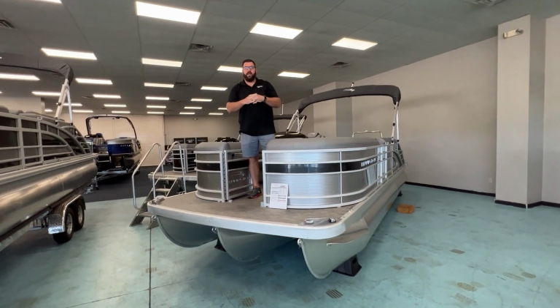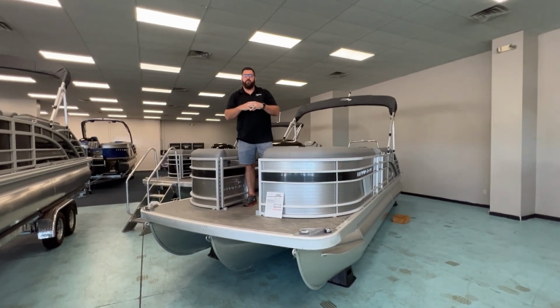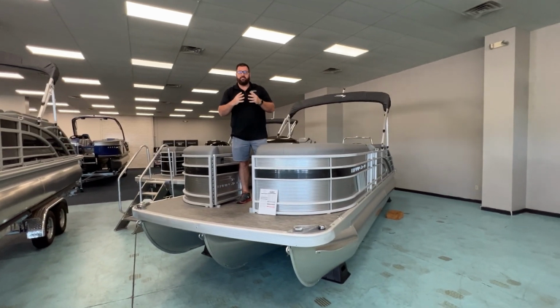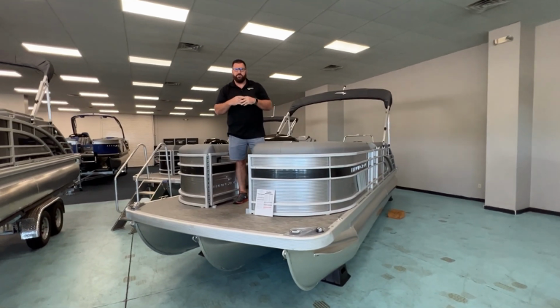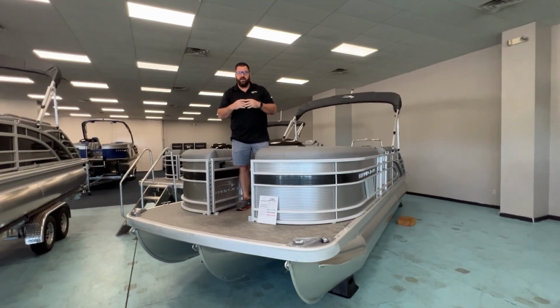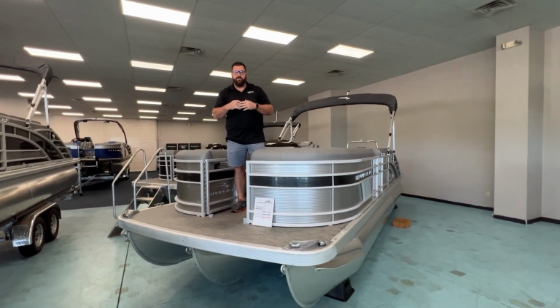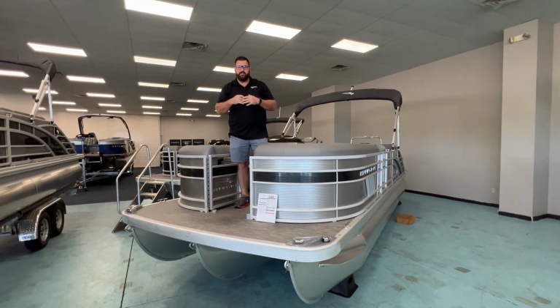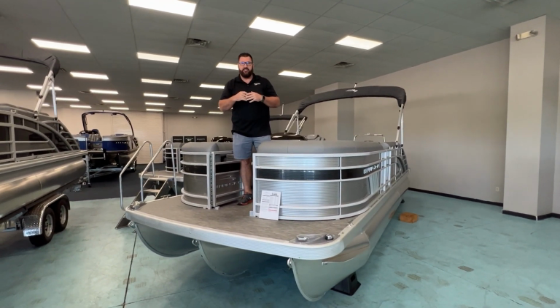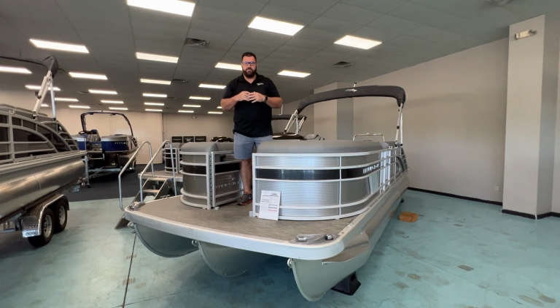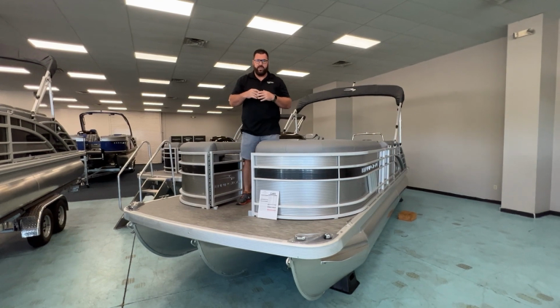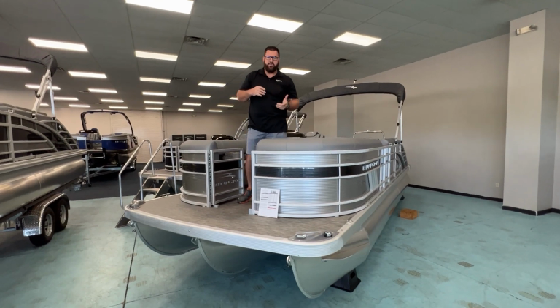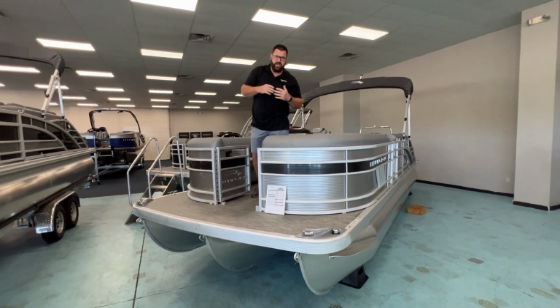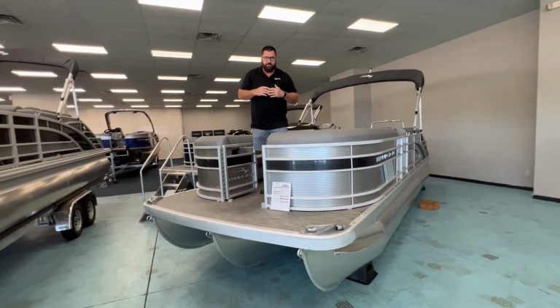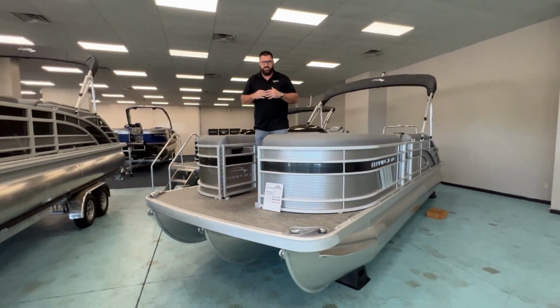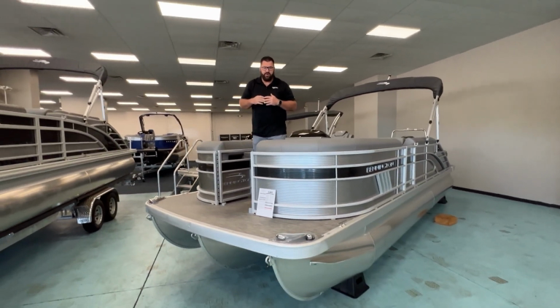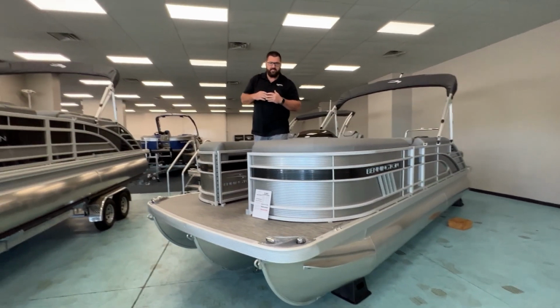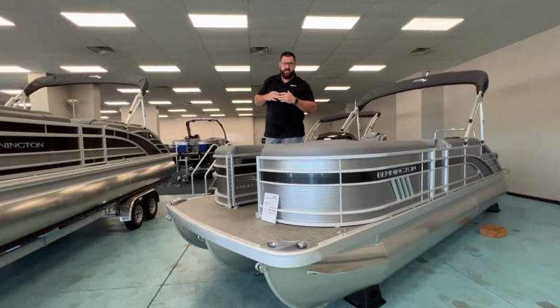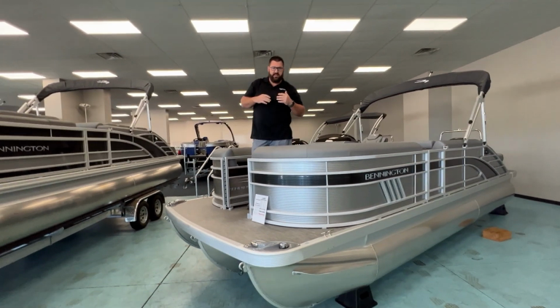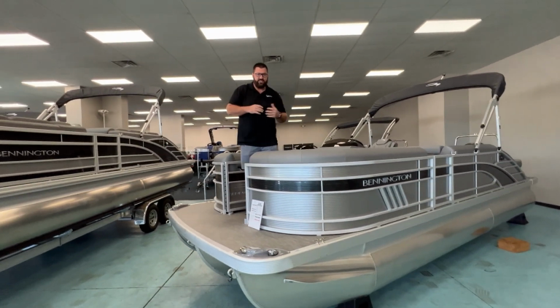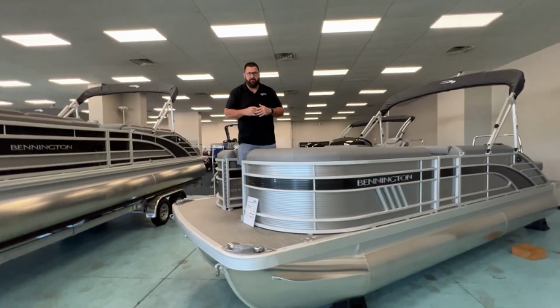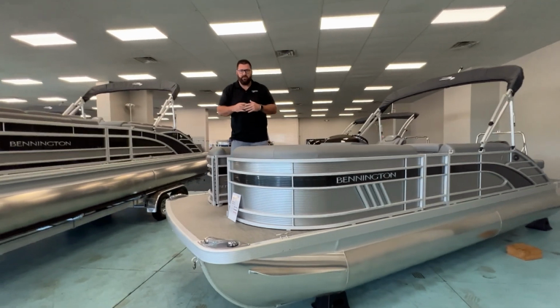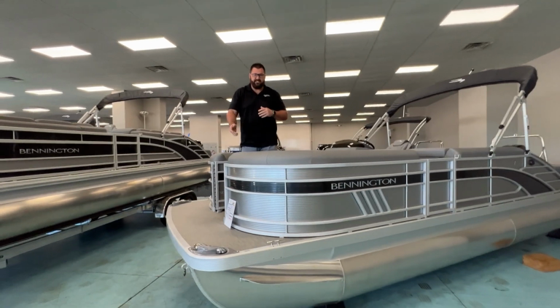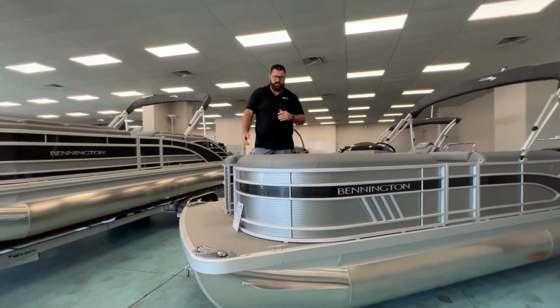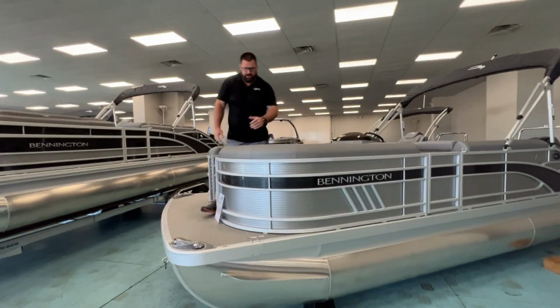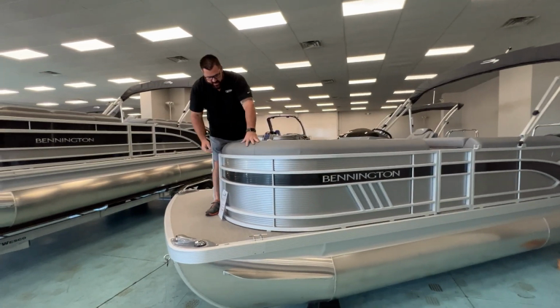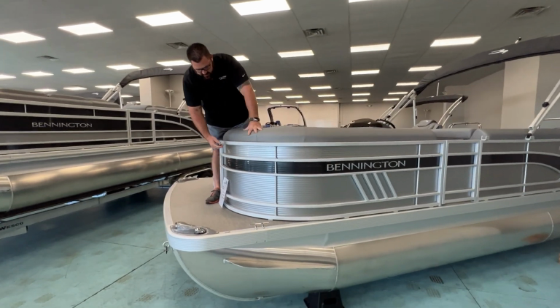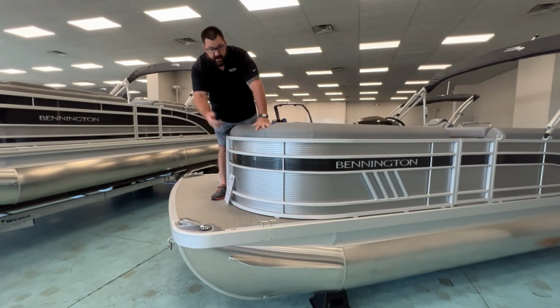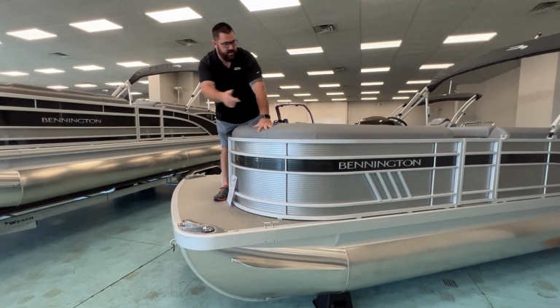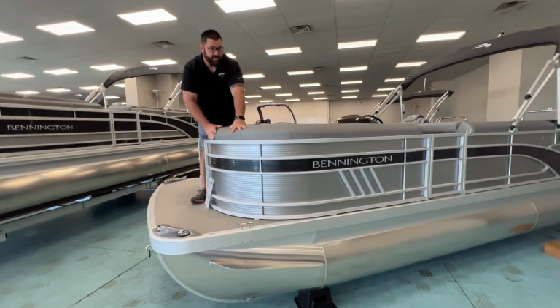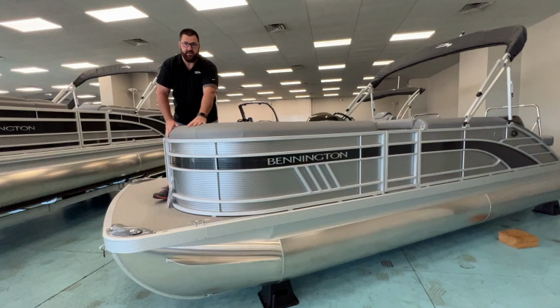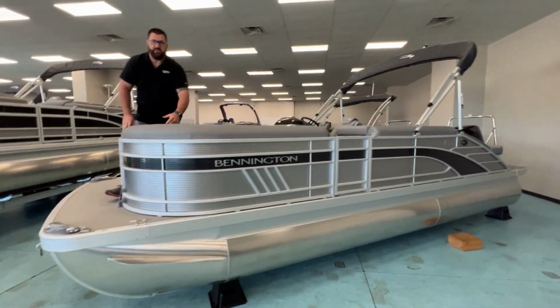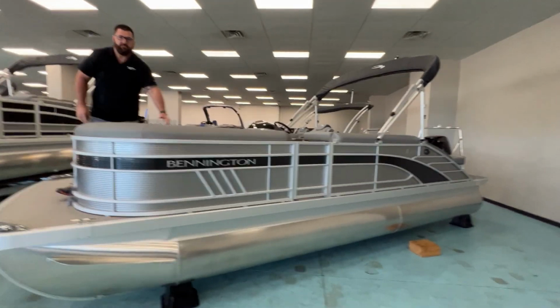Hey, good morning. My name is Tia Evans with MarineMax in Greenville, South Carolina. Today I'm showing you a 2023 Bennington 23 LSB. This is the swing back model. It's silver with a smoky granite accent, and I'll have Scott show you the exterior of the boat and I'll bring you aboard.